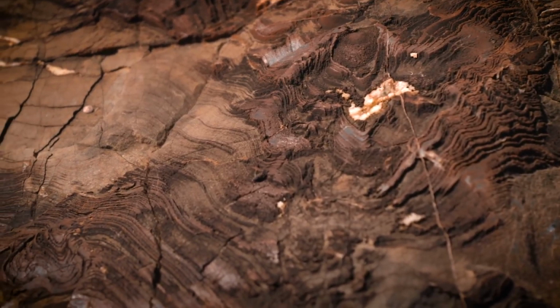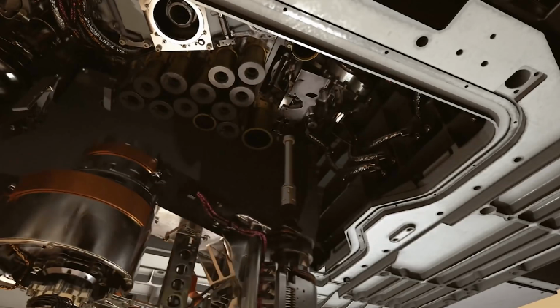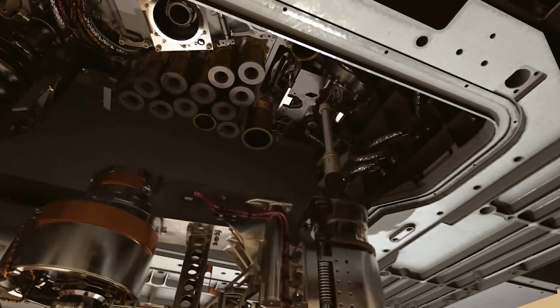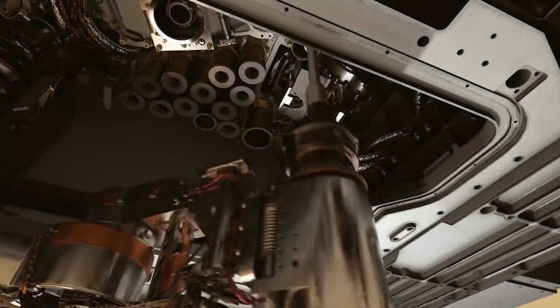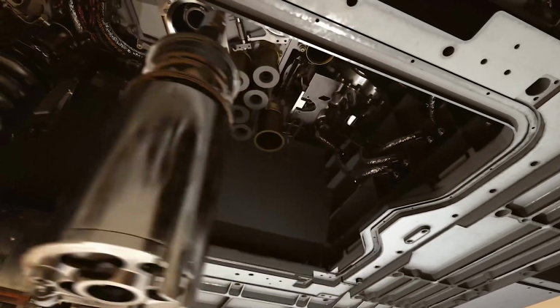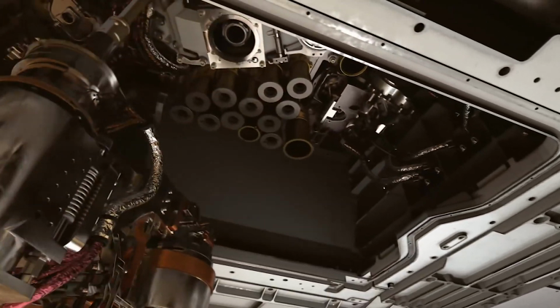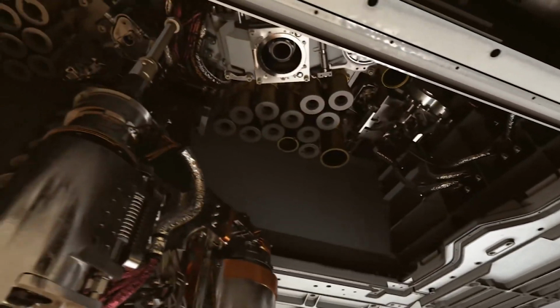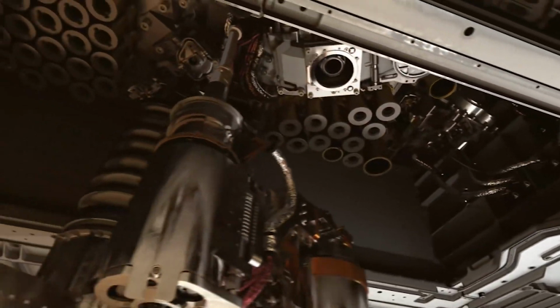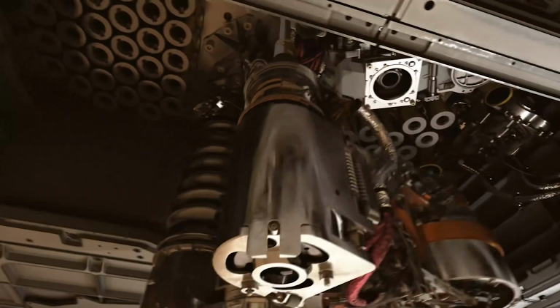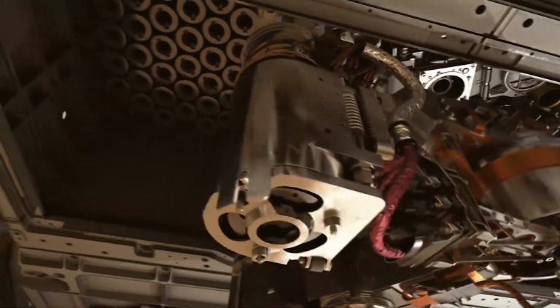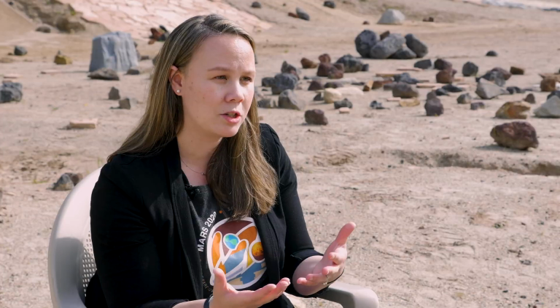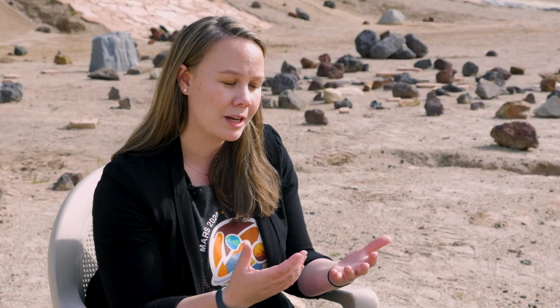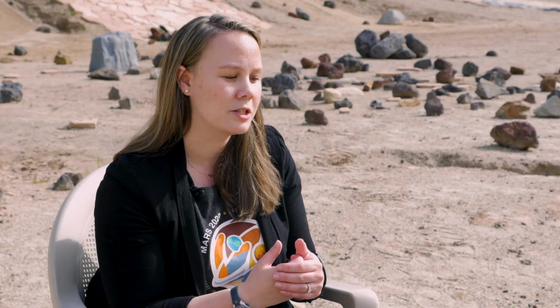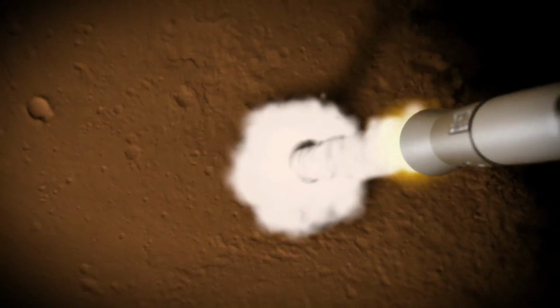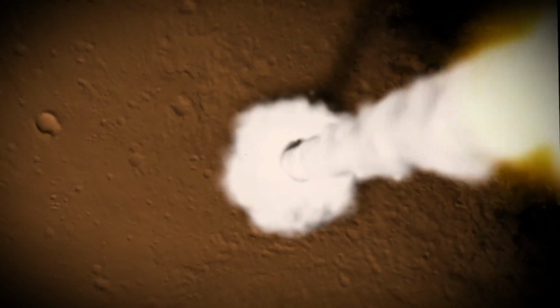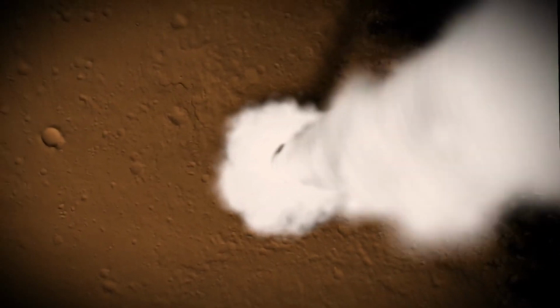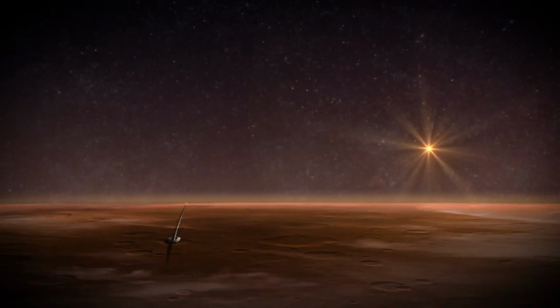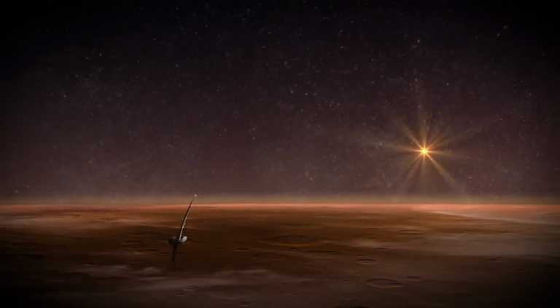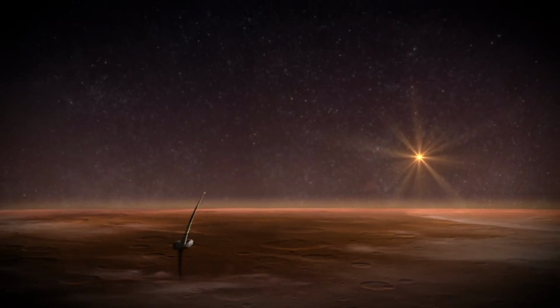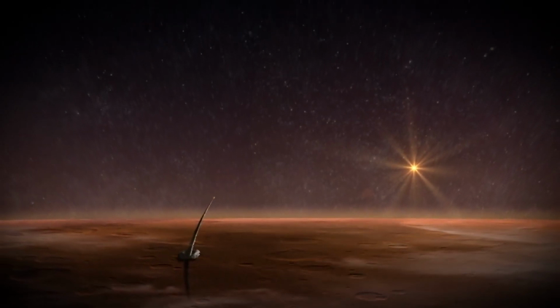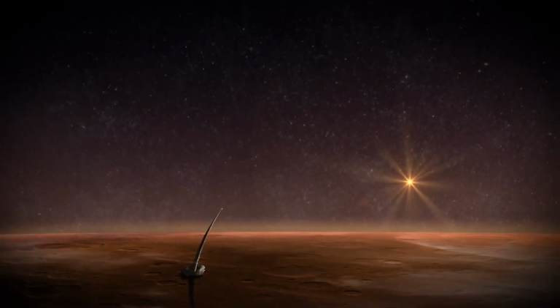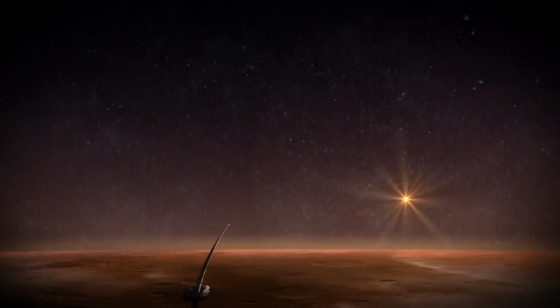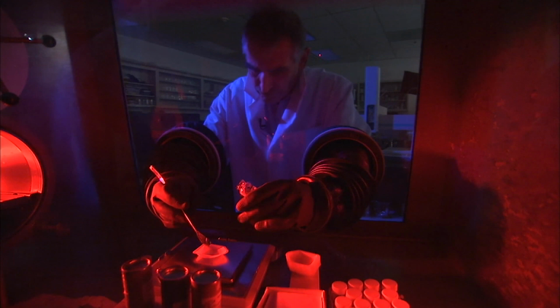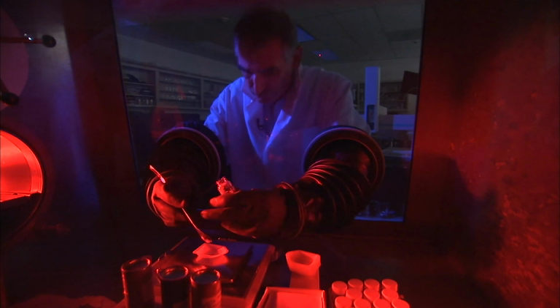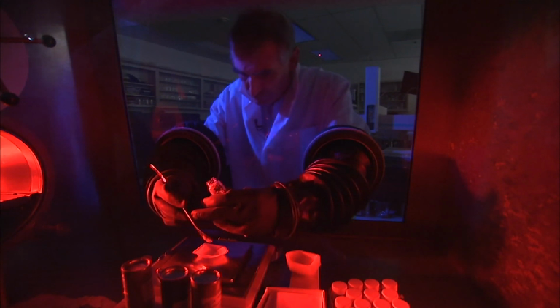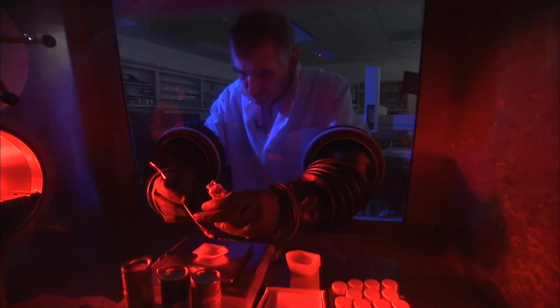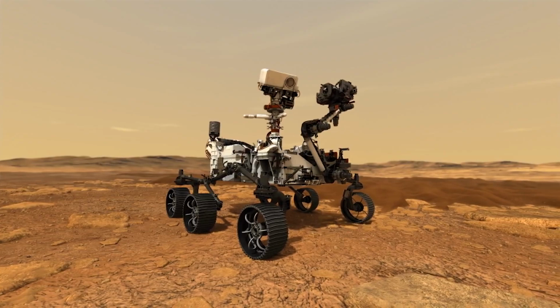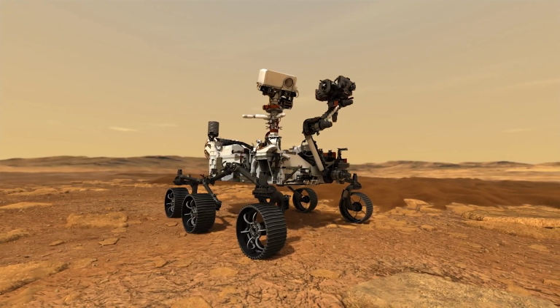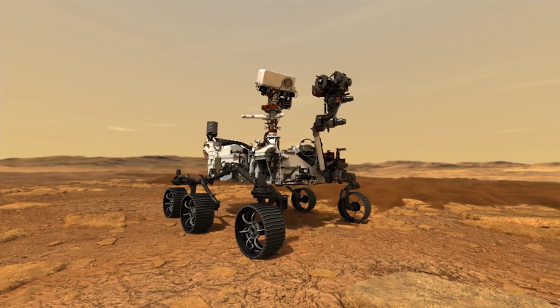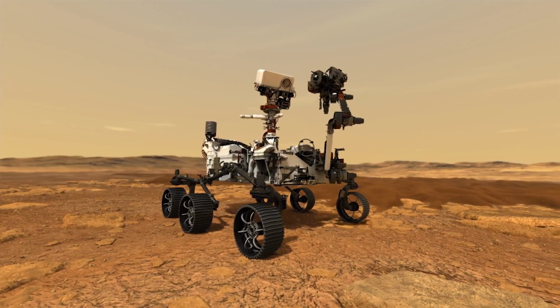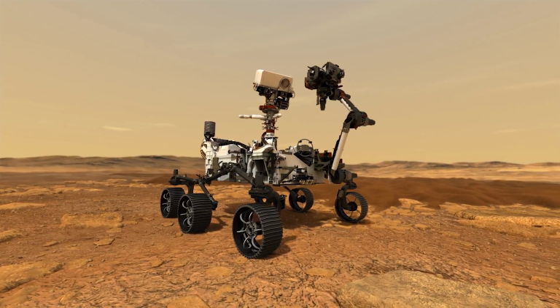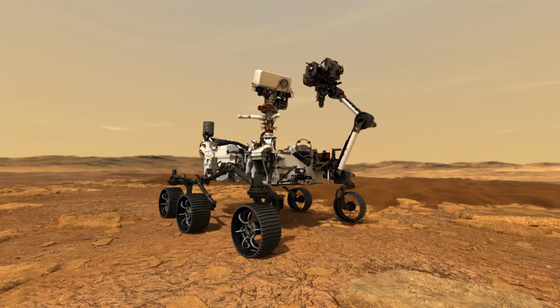To really confirm that life had a hand in creating those signatures or textures, we really do need to bring those samples back. We have capabilities and laboratories here on Earth that we can't fit in a compact instrument on a rover.